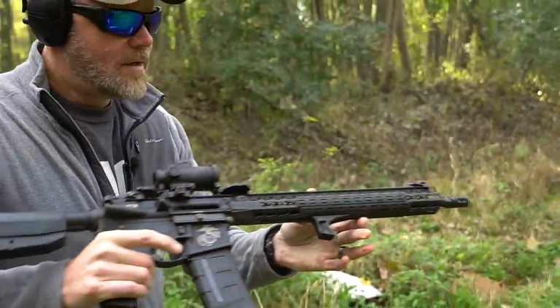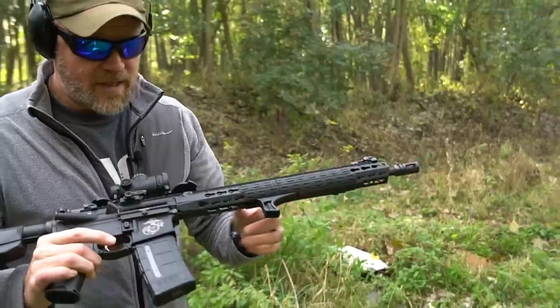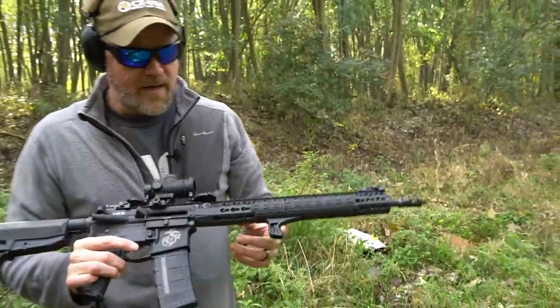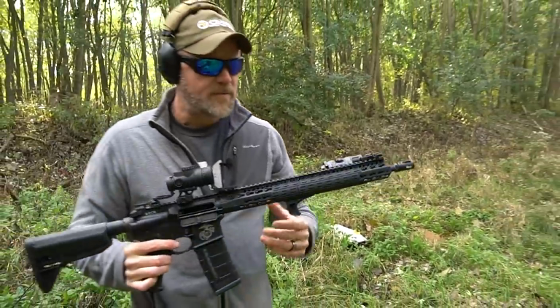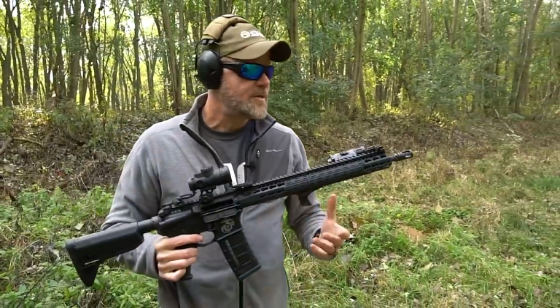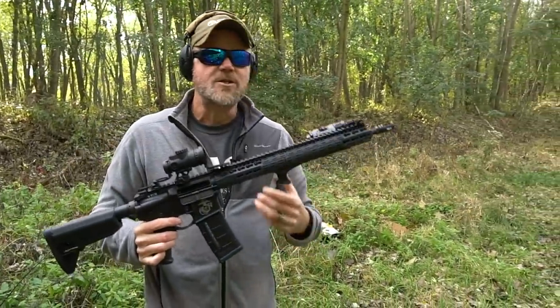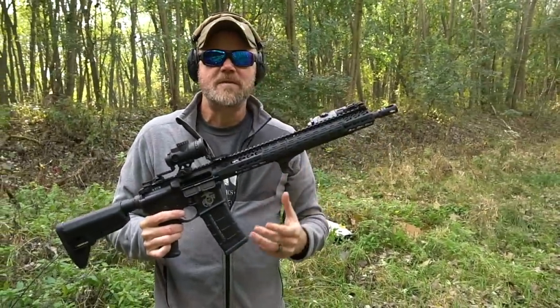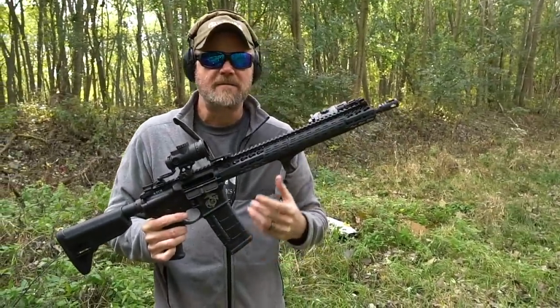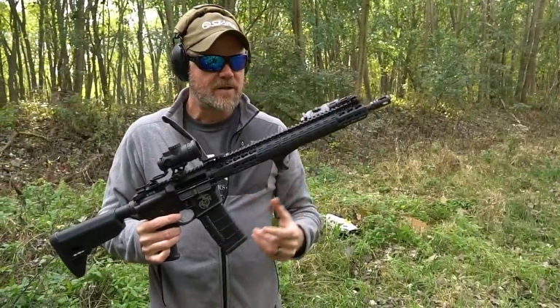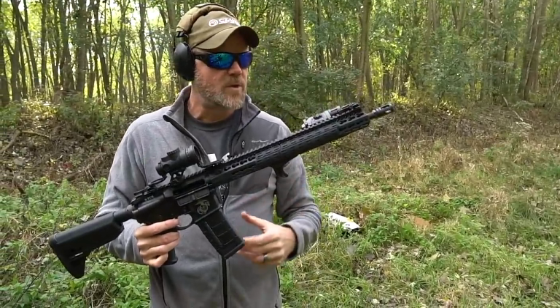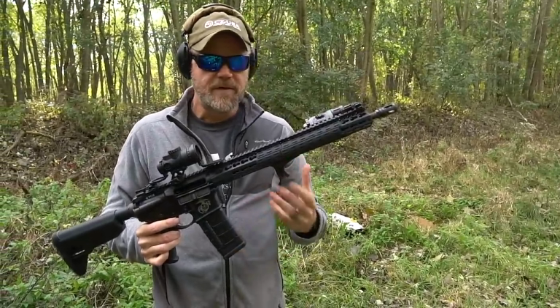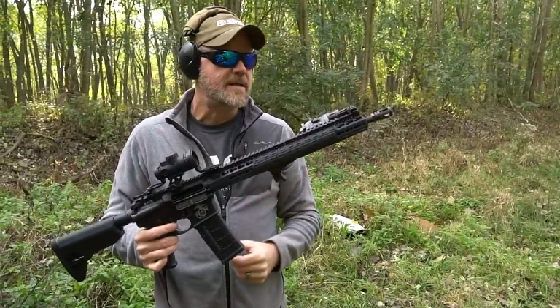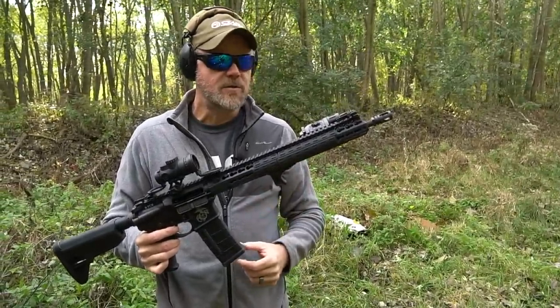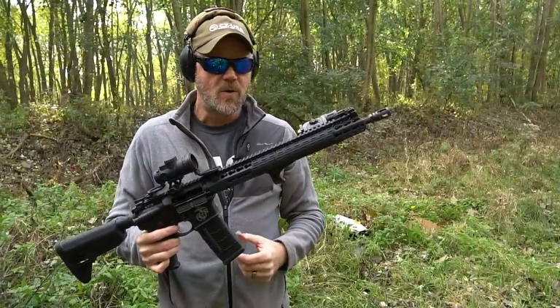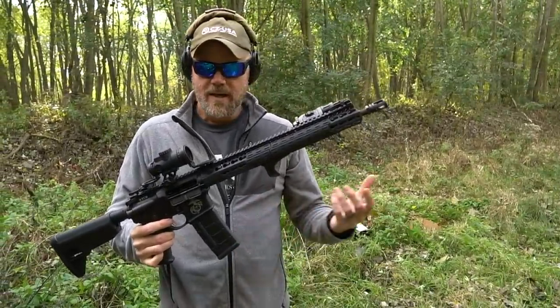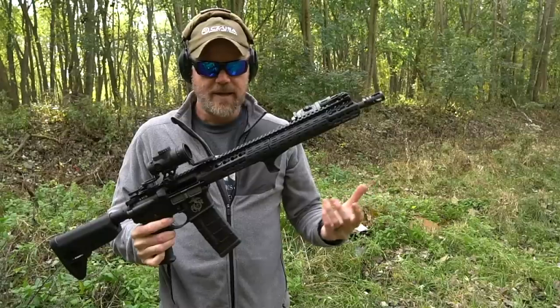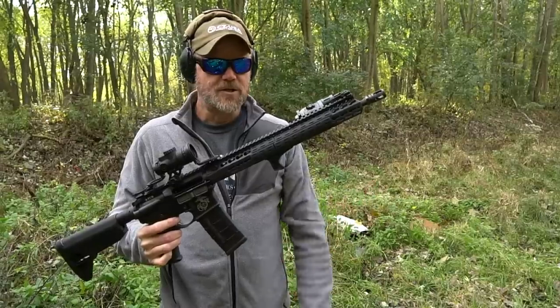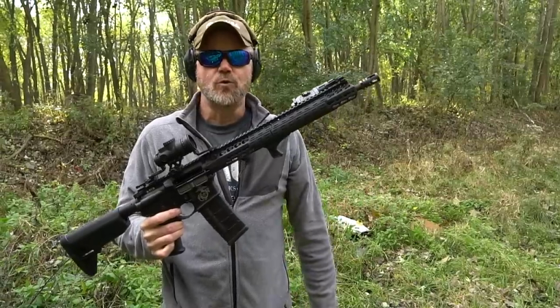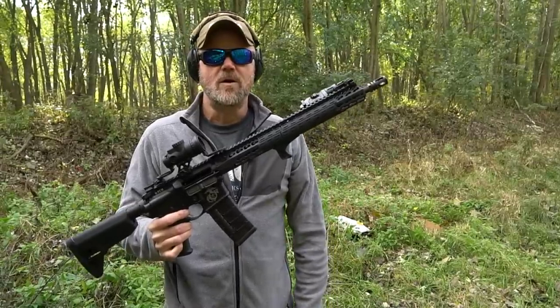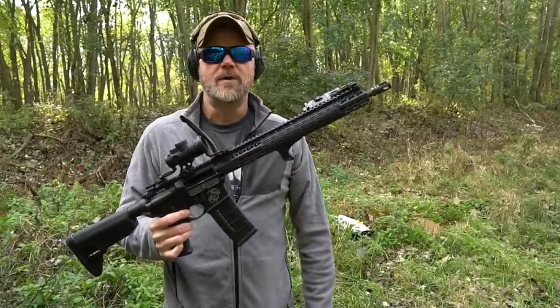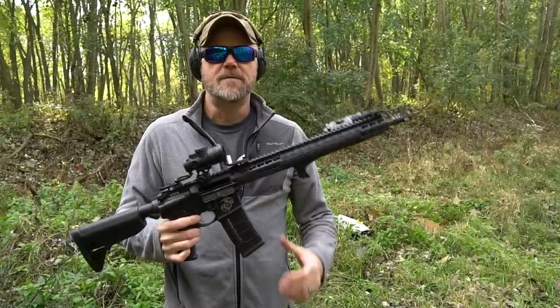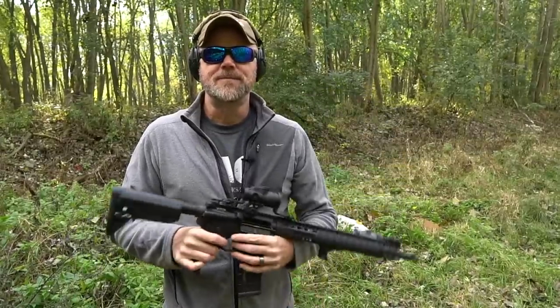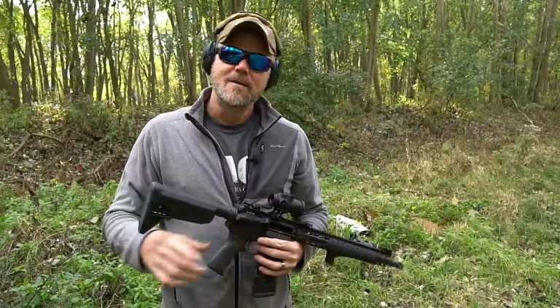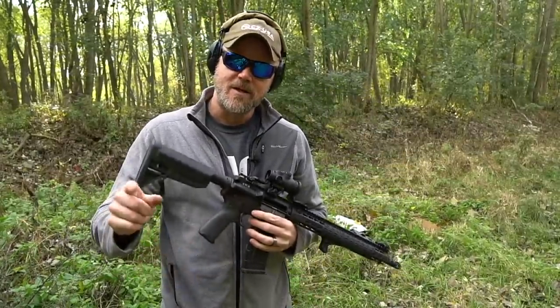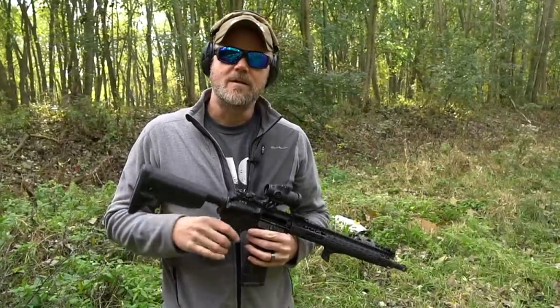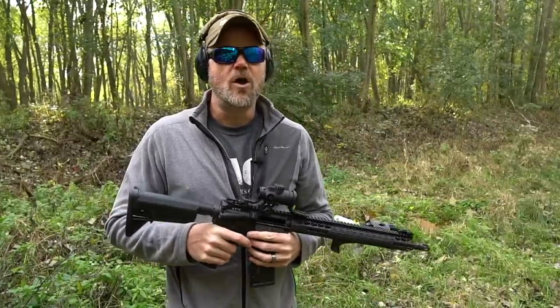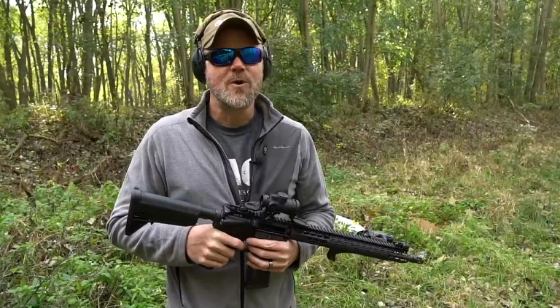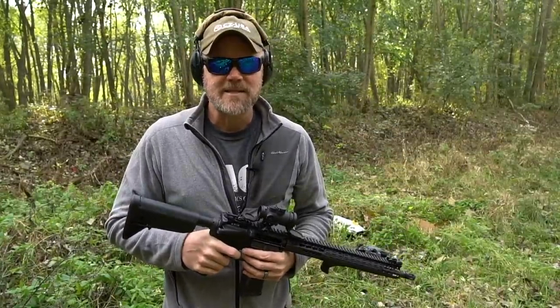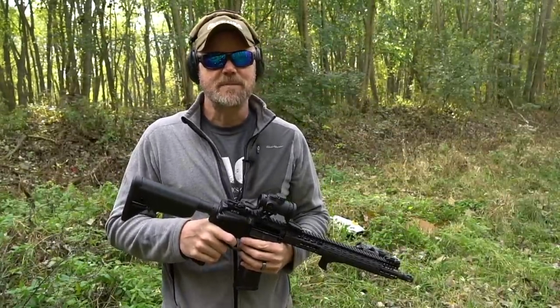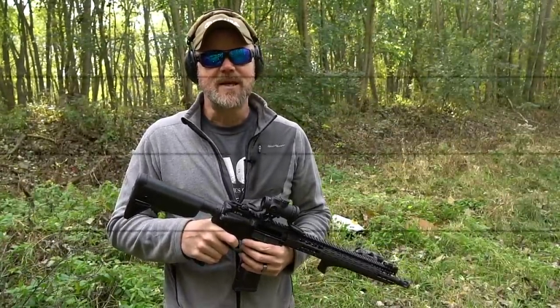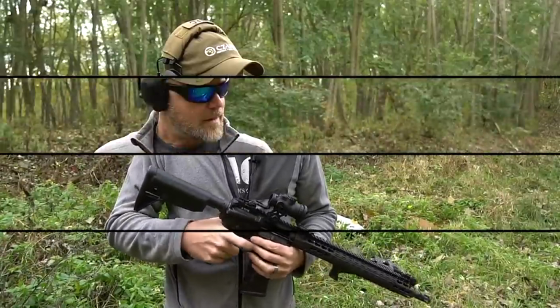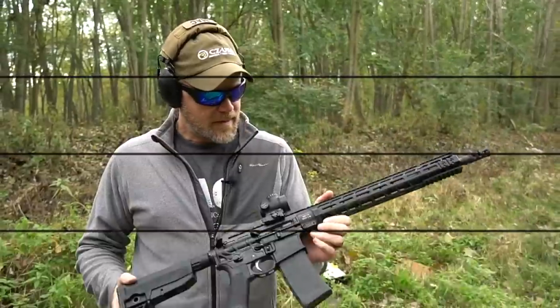If you take a look at how that BCM rifle shoots, it's extremely flat, very little recoil, very easy to control. Yeah, it's just a great all-around rifle. Now let's take a look at the long stroke gas piston PWS.